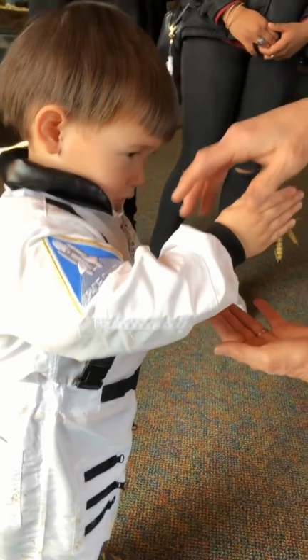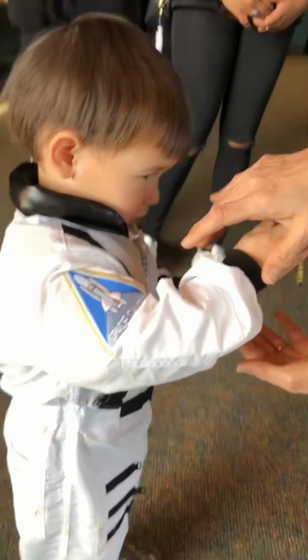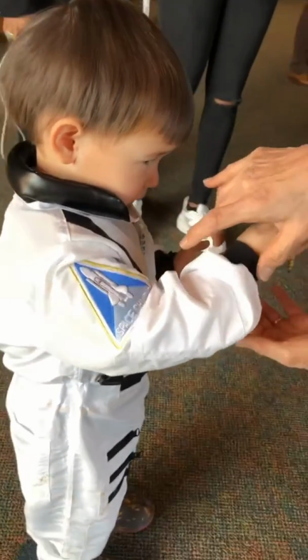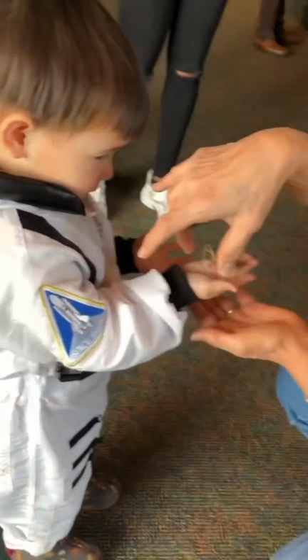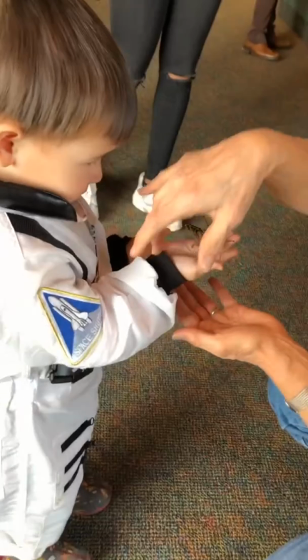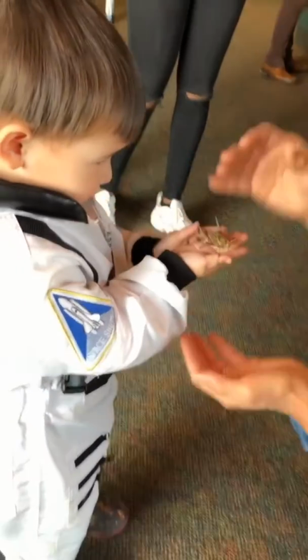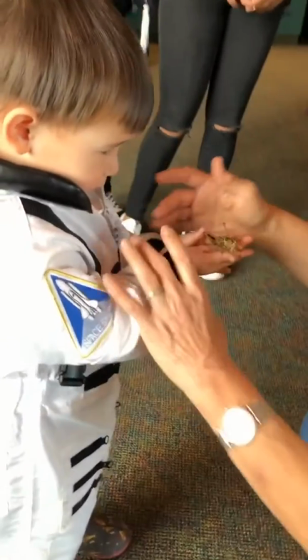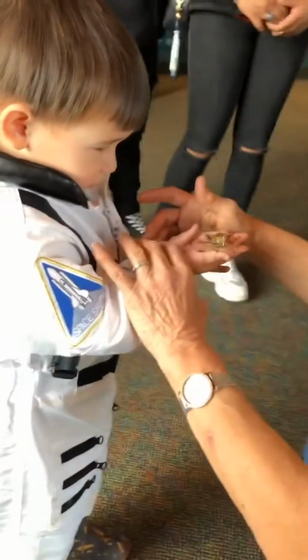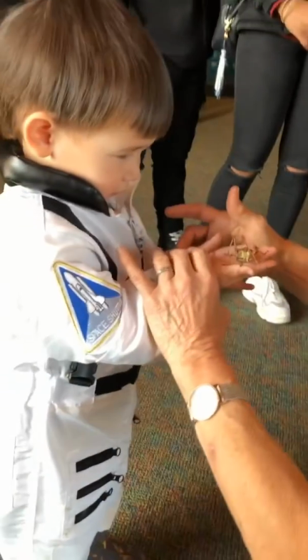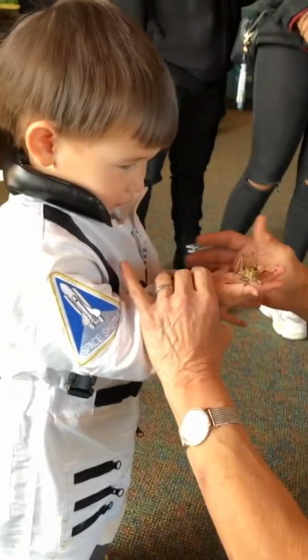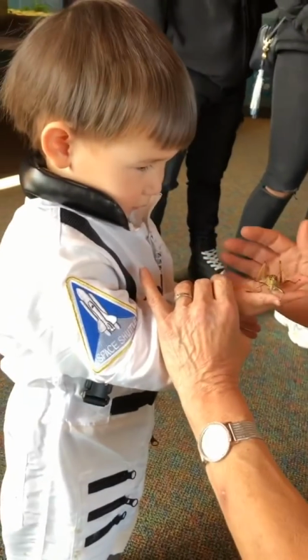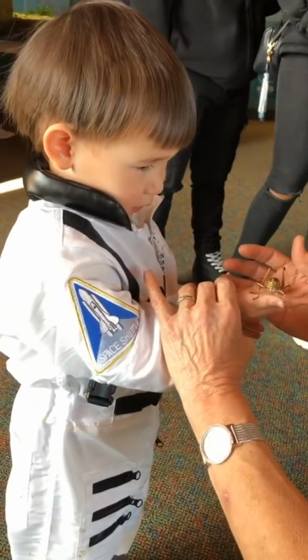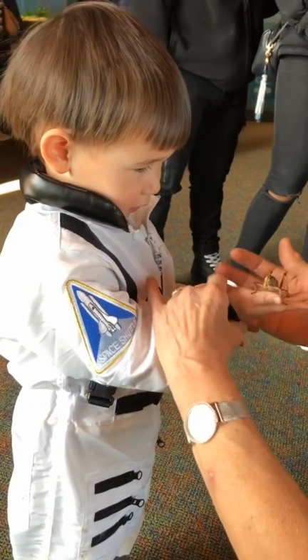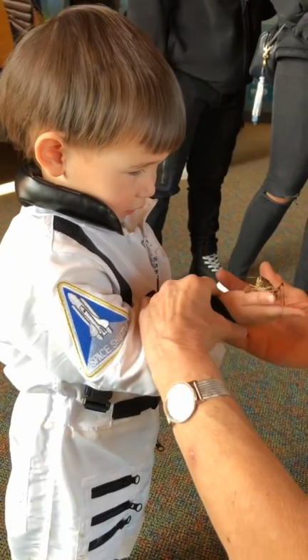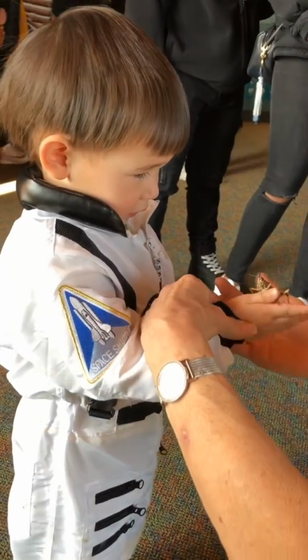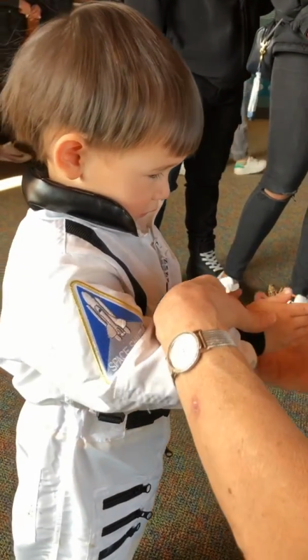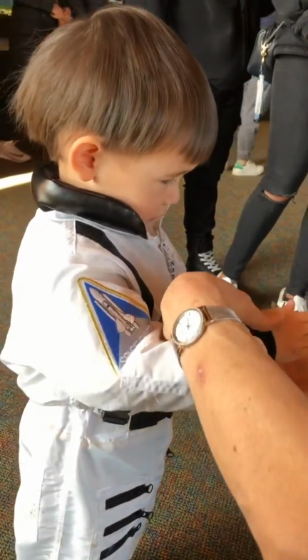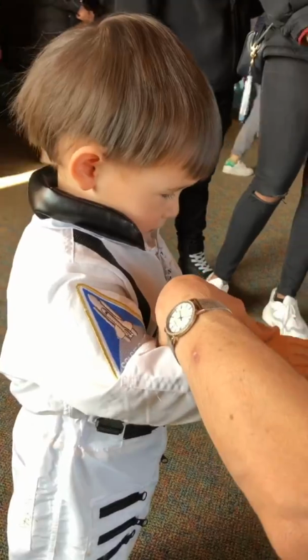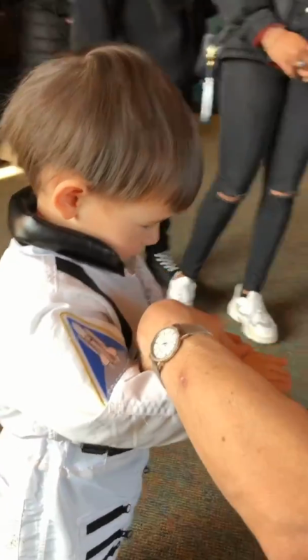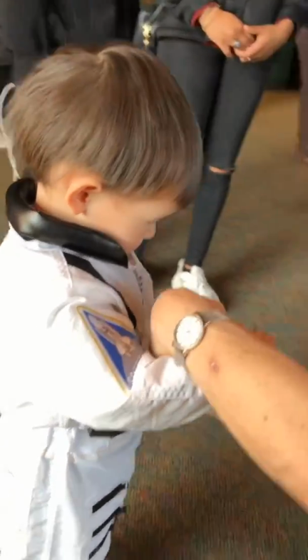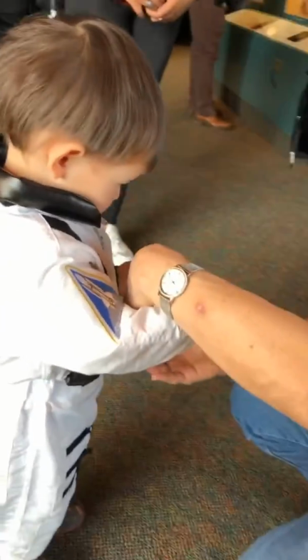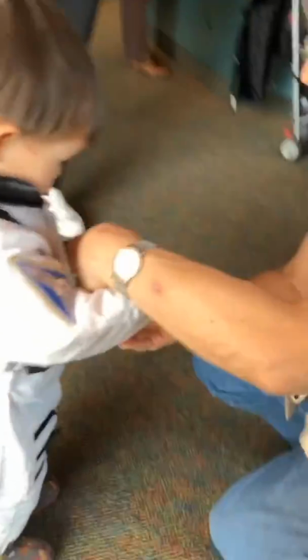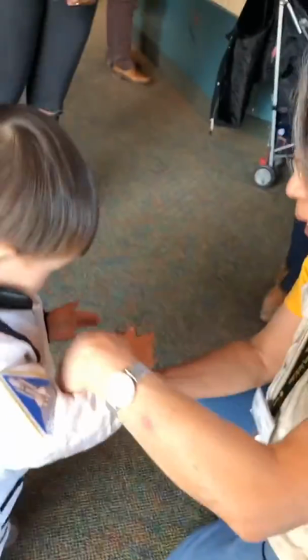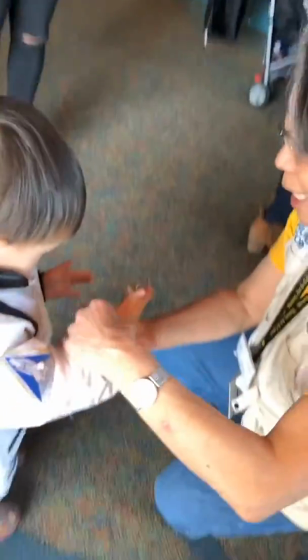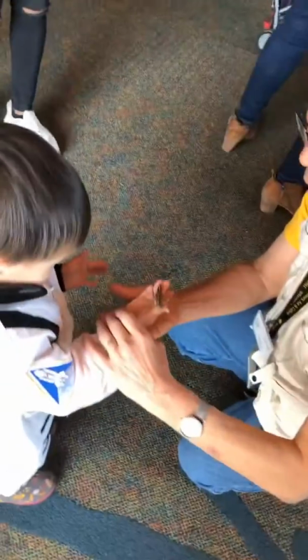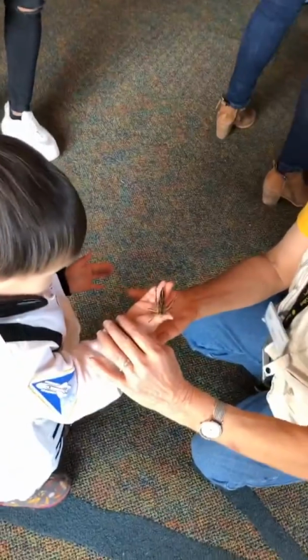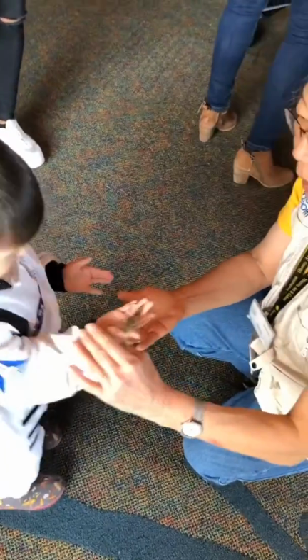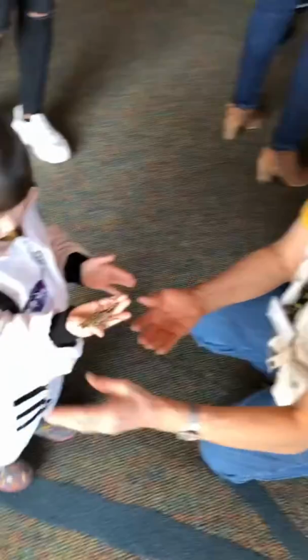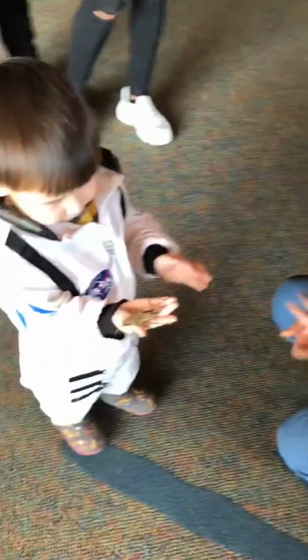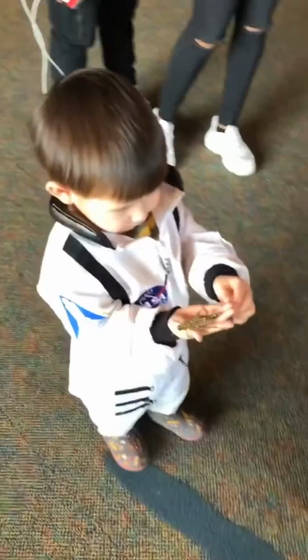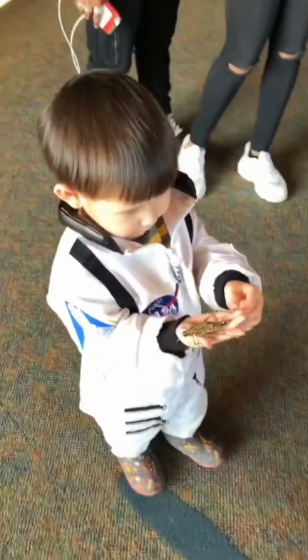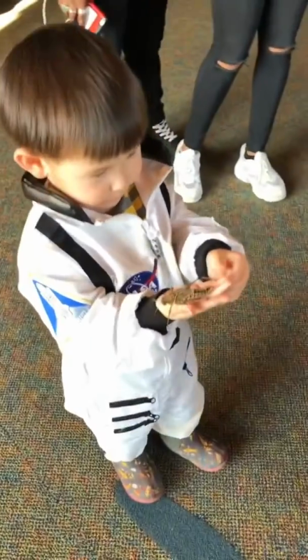May I hold your hand? I'm going to hold your hand, okay? Can I hold your hand? Okay, turn him upside down. He's holding on. Oh, my gosh. He's holding on. Yeah, he did fall.